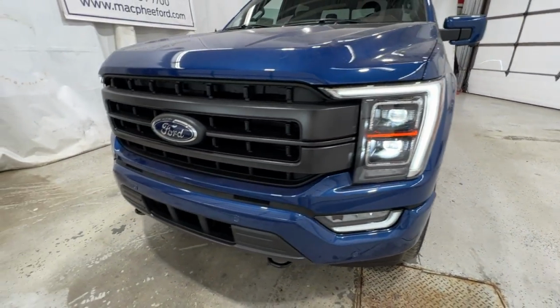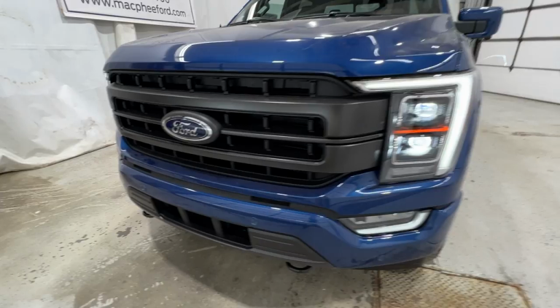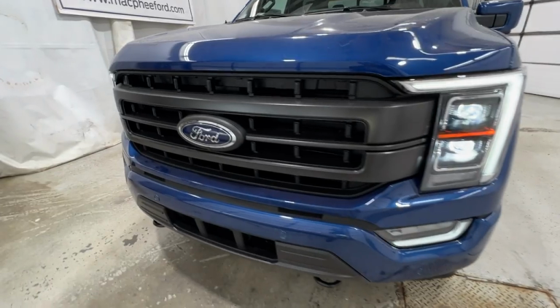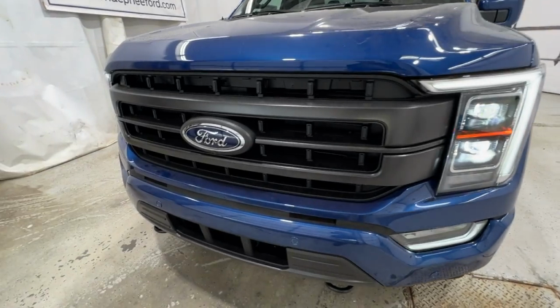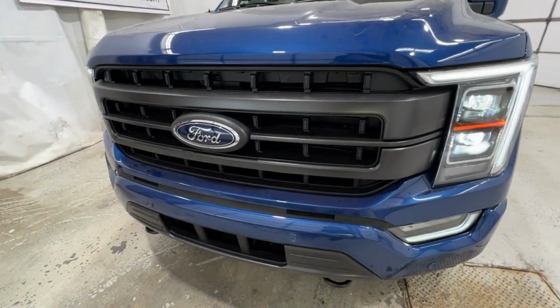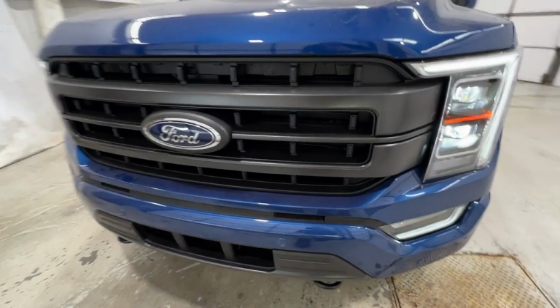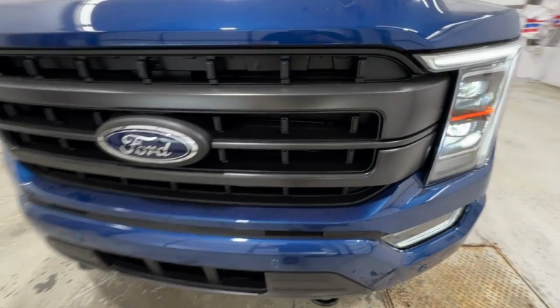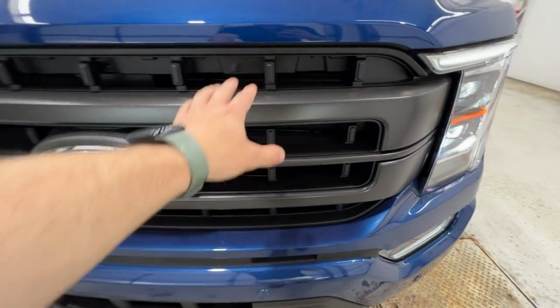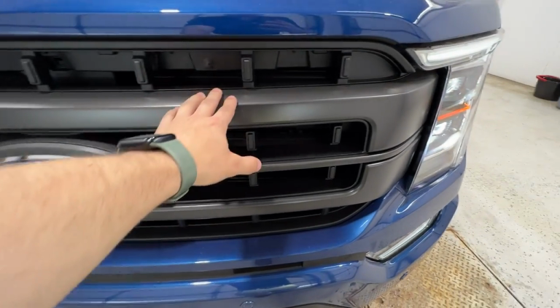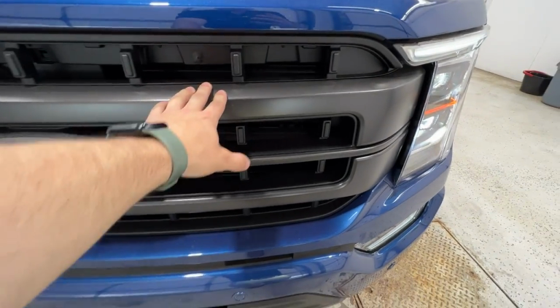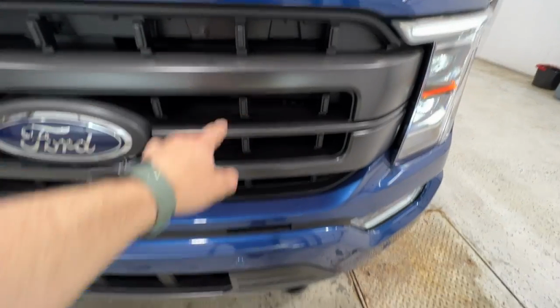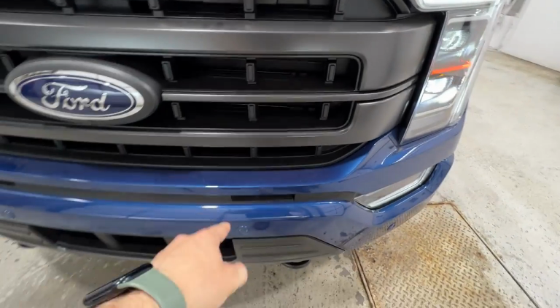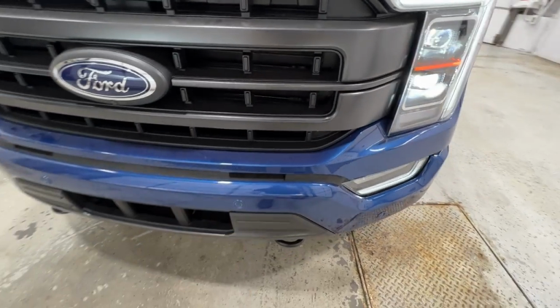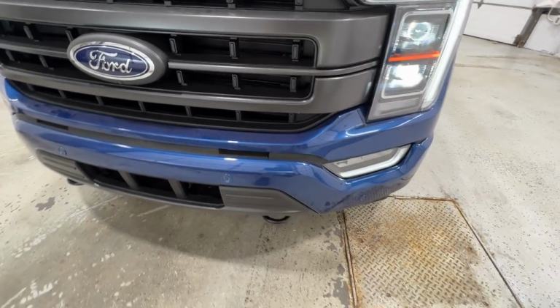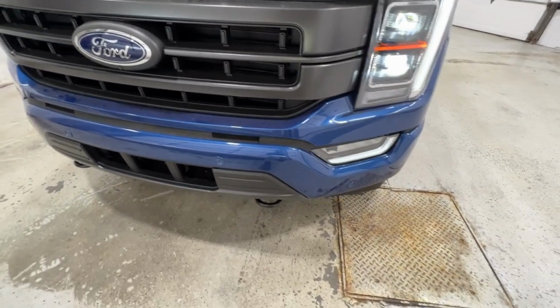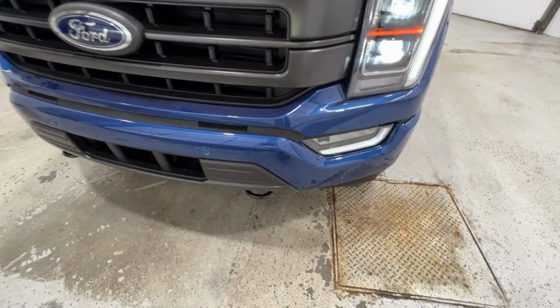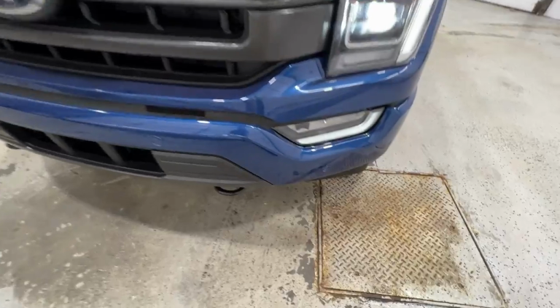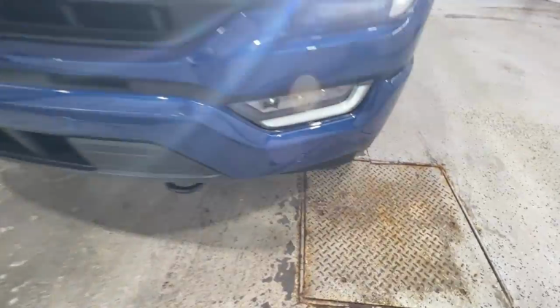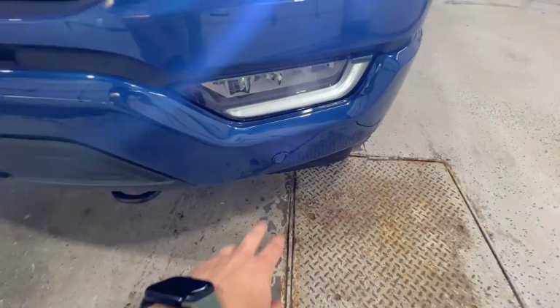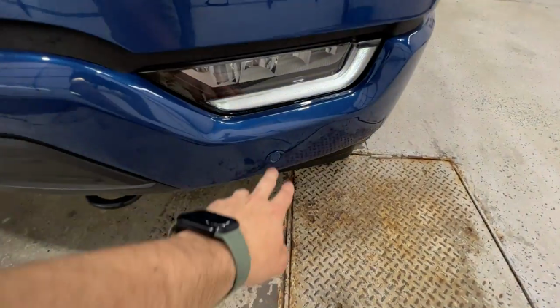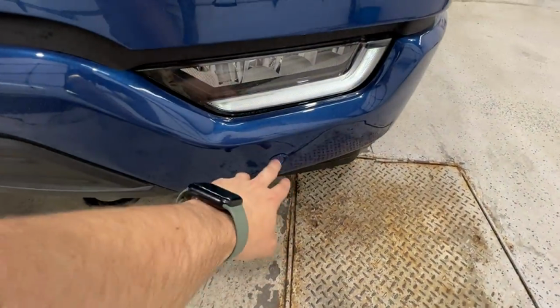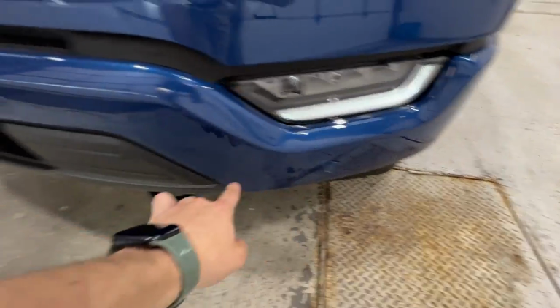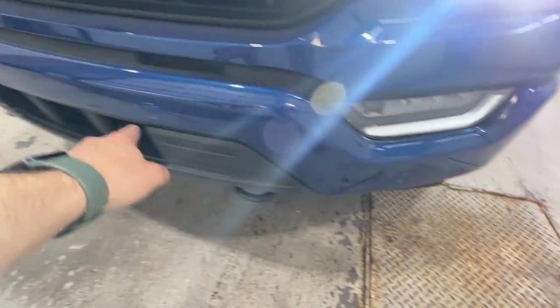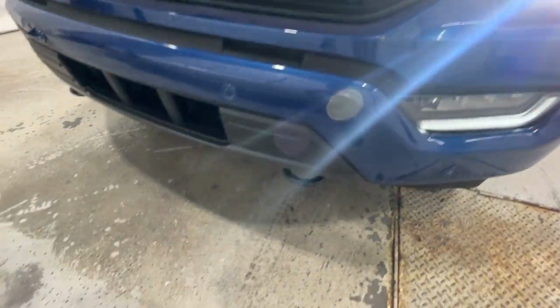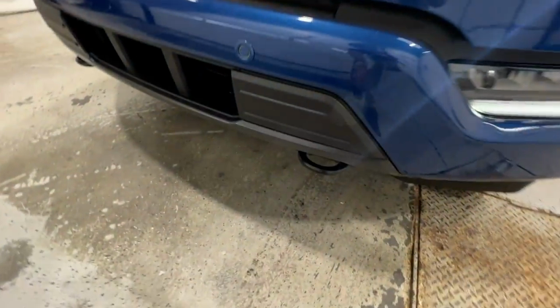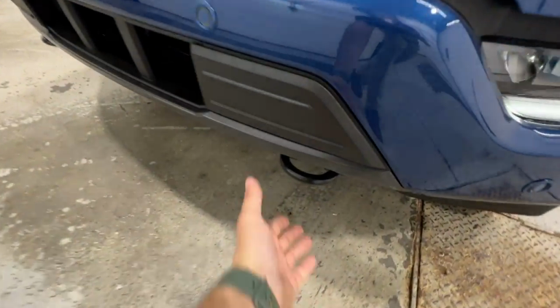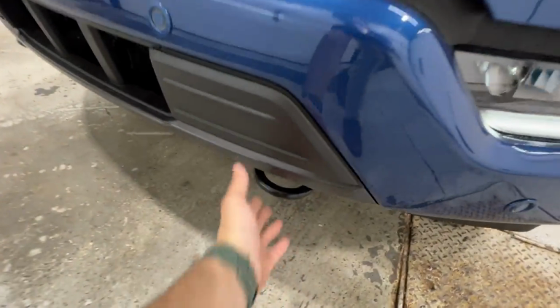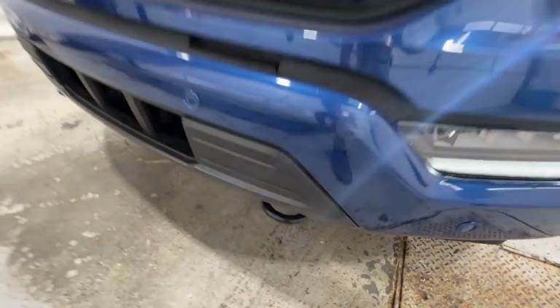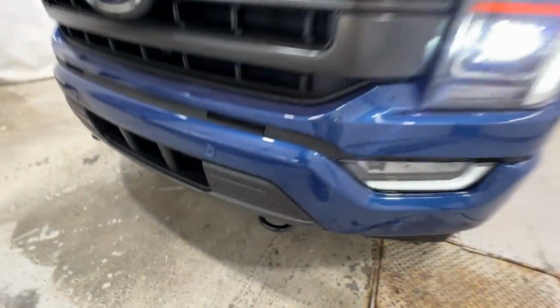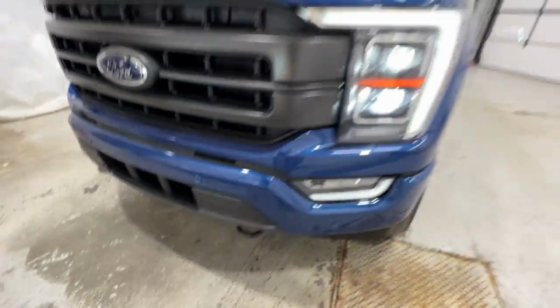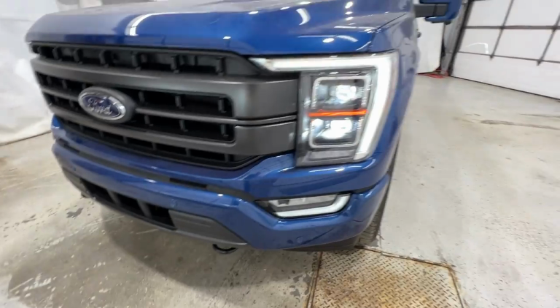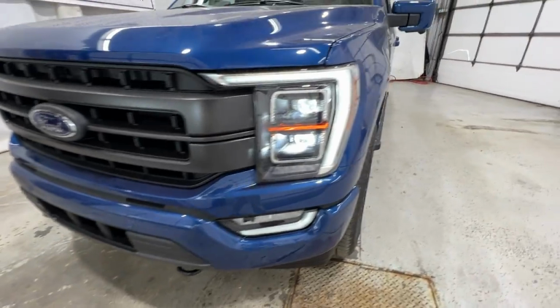This is equipped with the Sport package, so you've got a nice gray accented grille and a body colored bumper. The front bumper even includes a set of front parking sensors and recovery hooks down at the bottom.